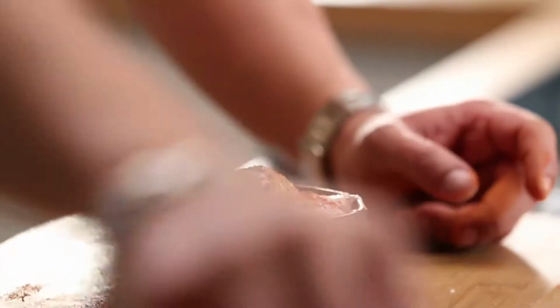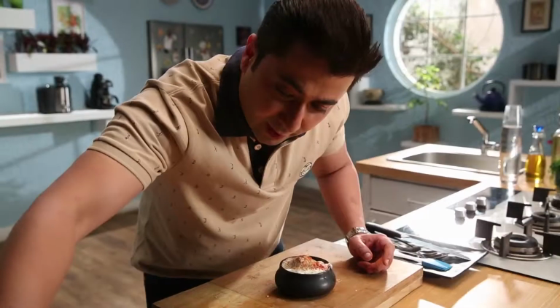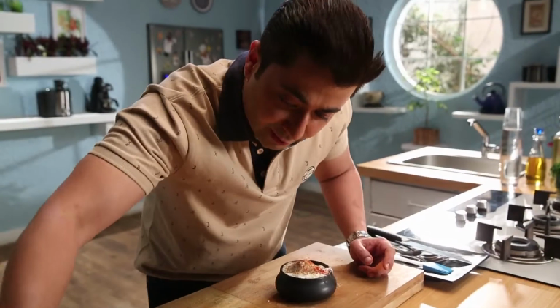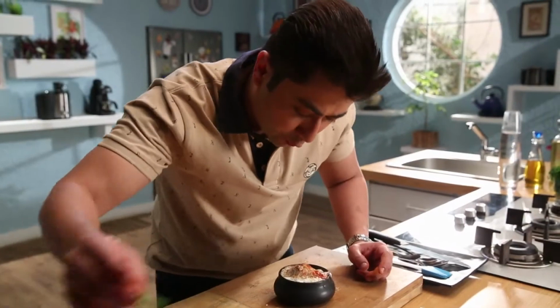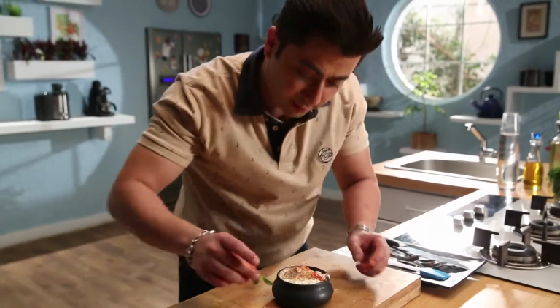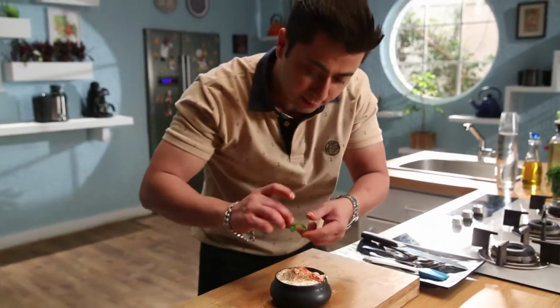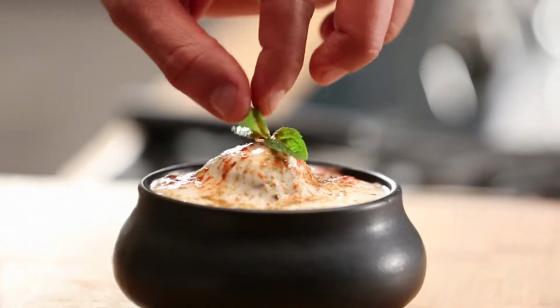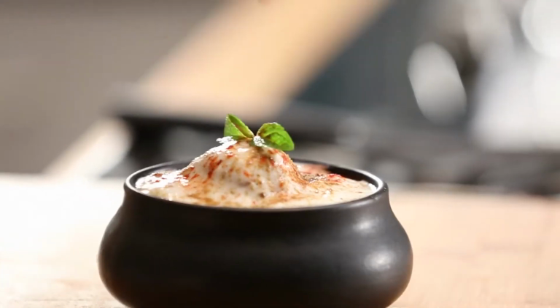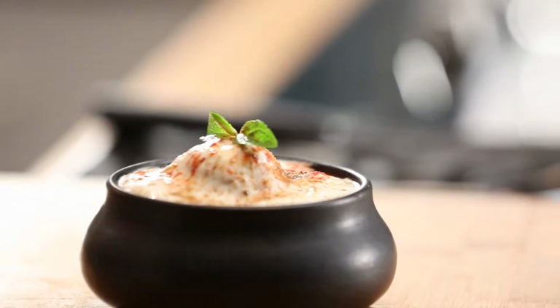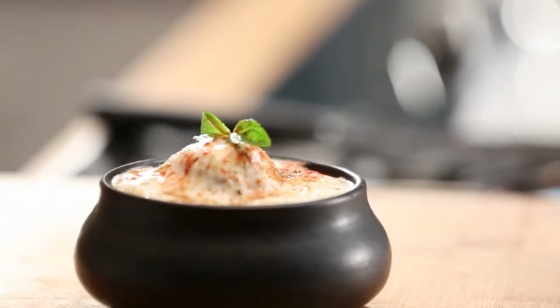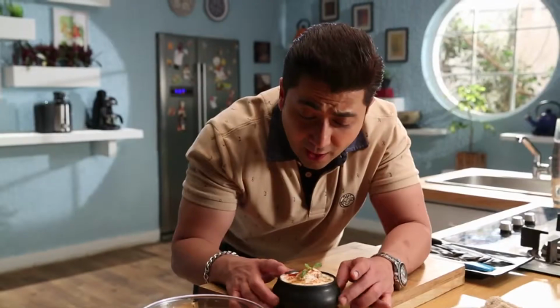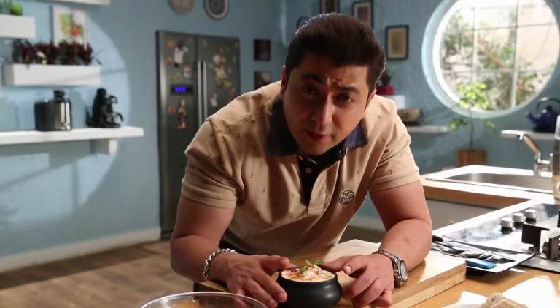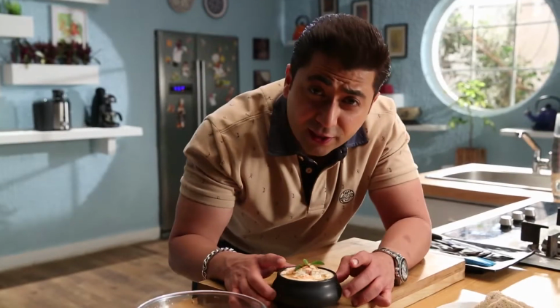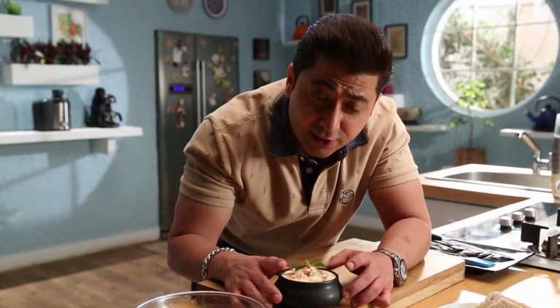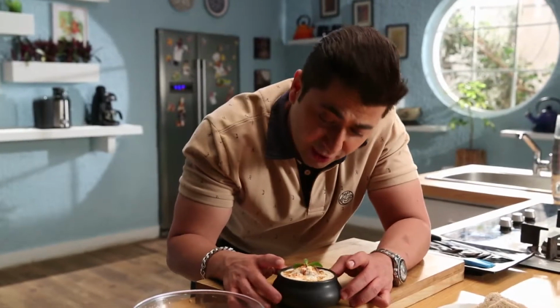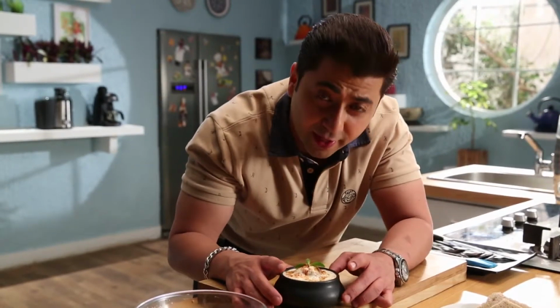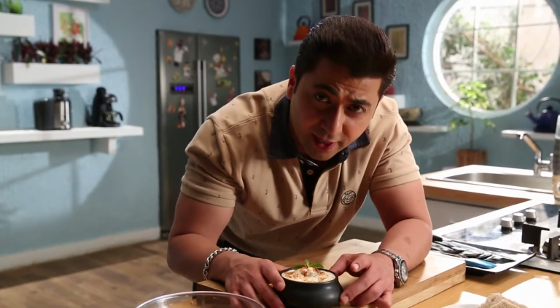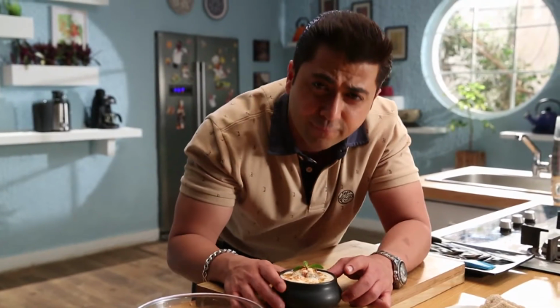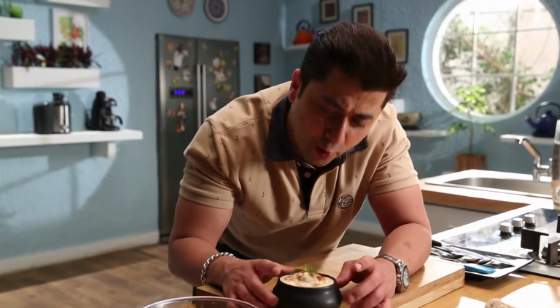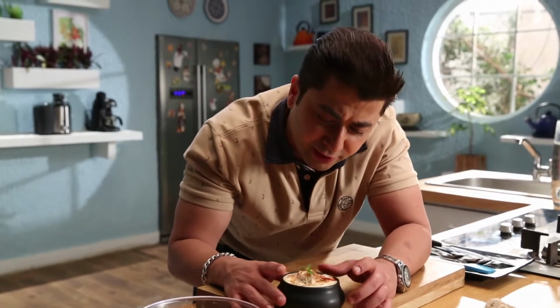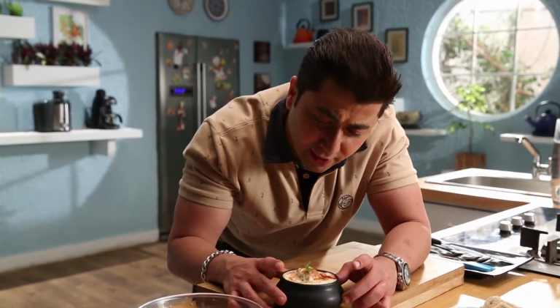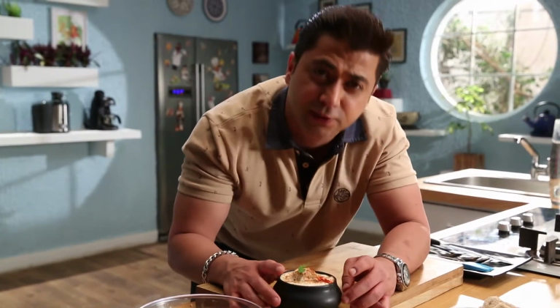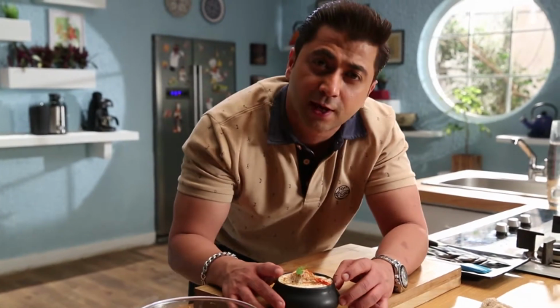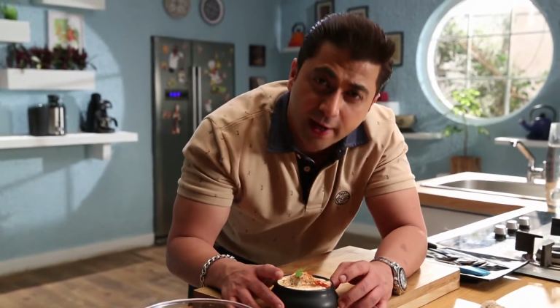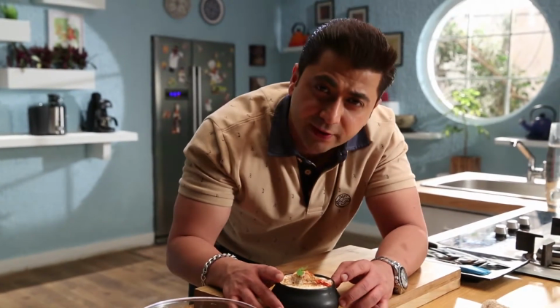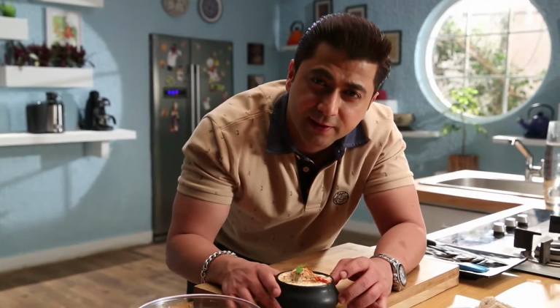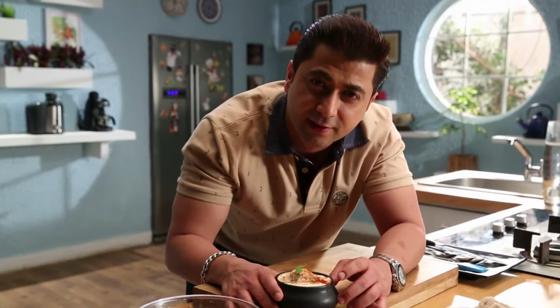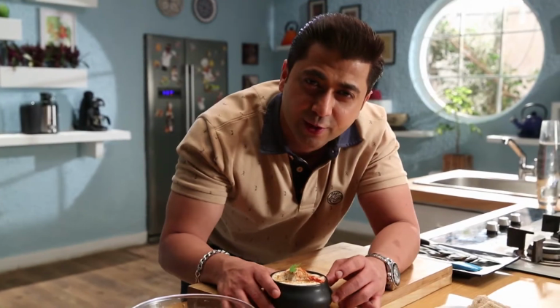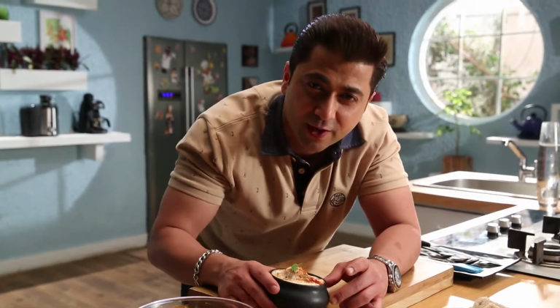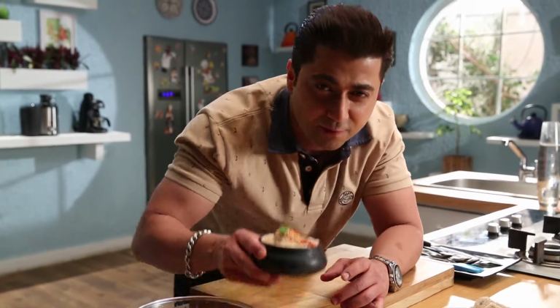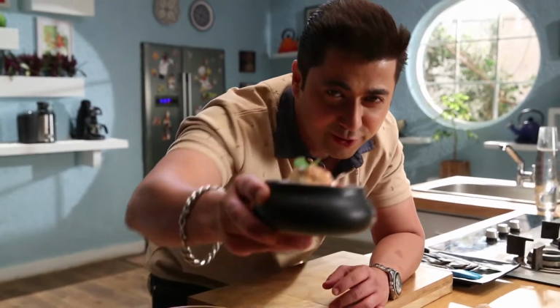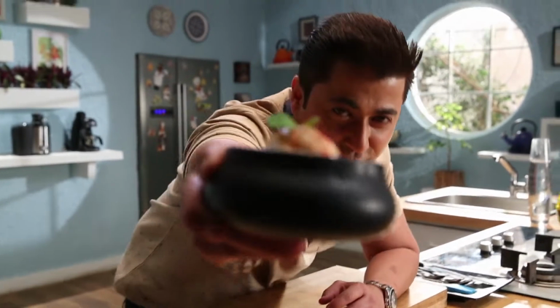I will garnish it with mint. Very delicious dhaiwadas. For more interesting tips and recipes, watch Cook It Up With Prestige.